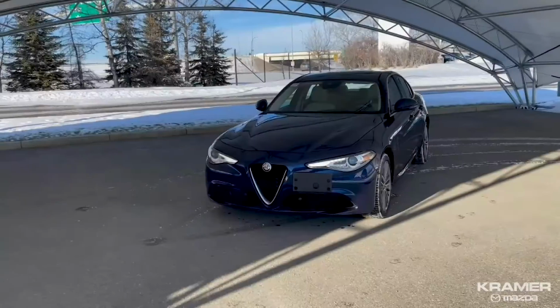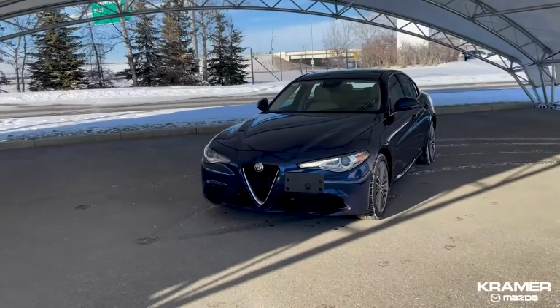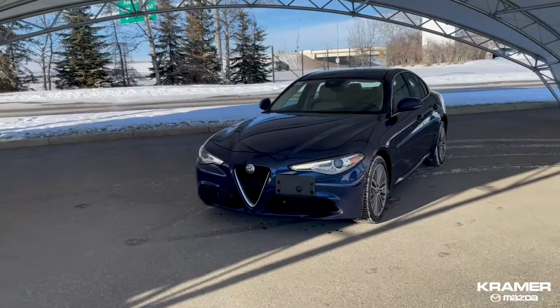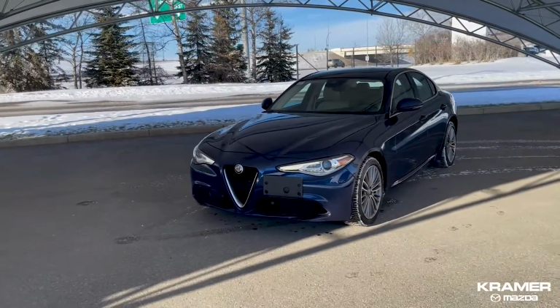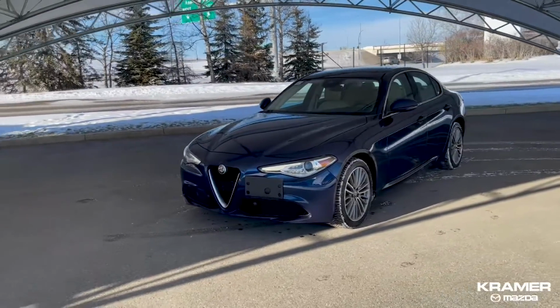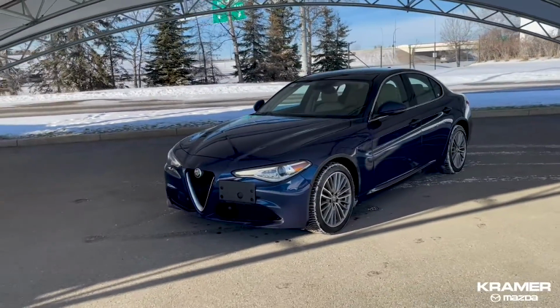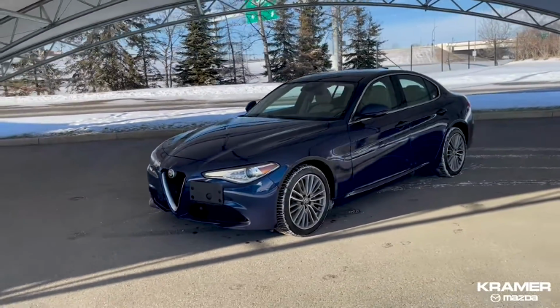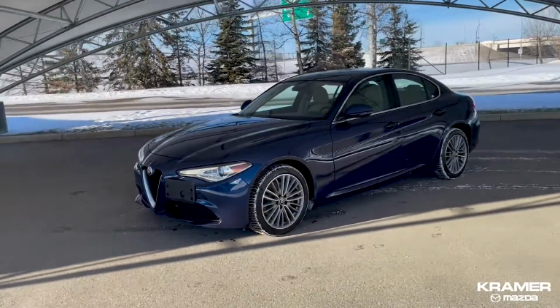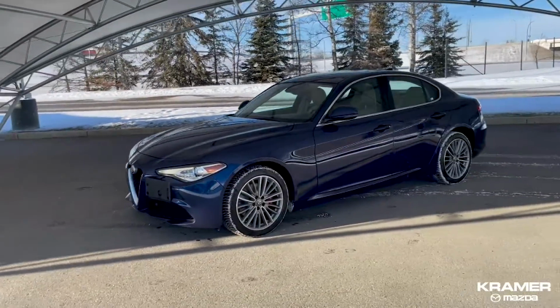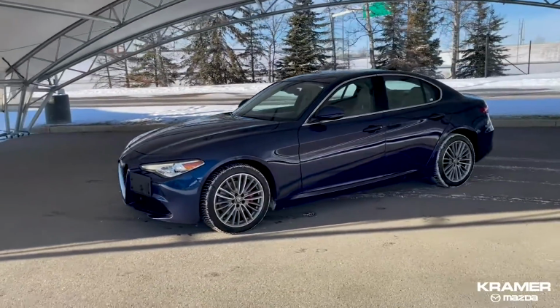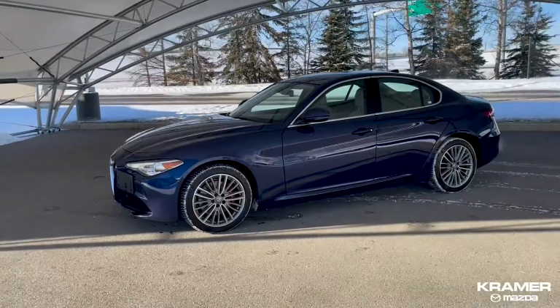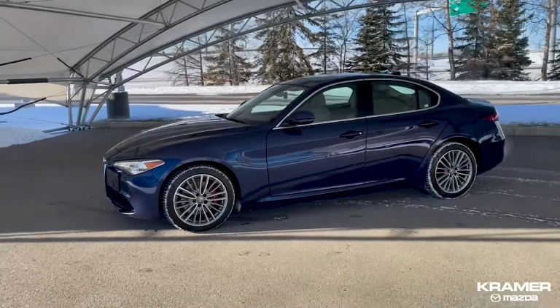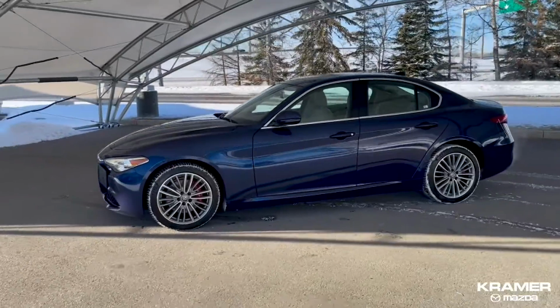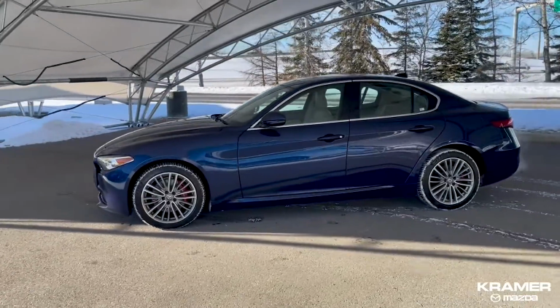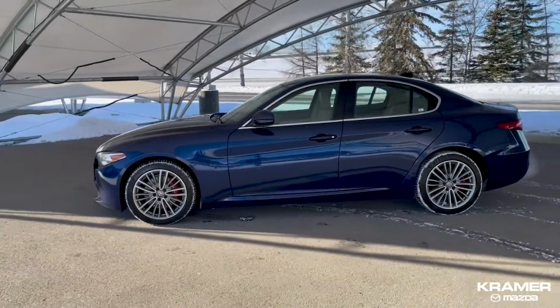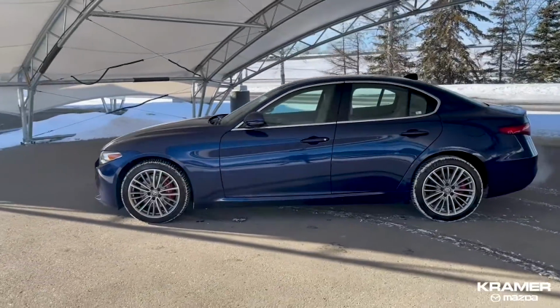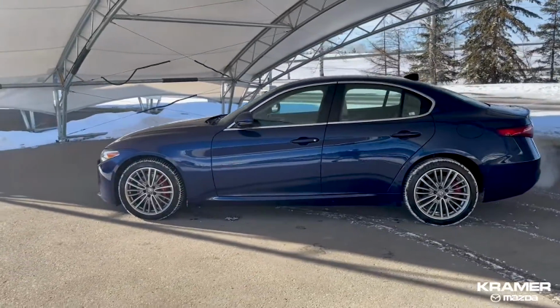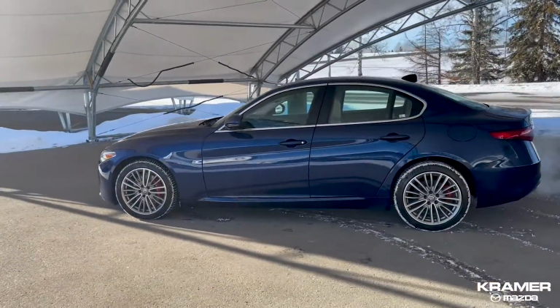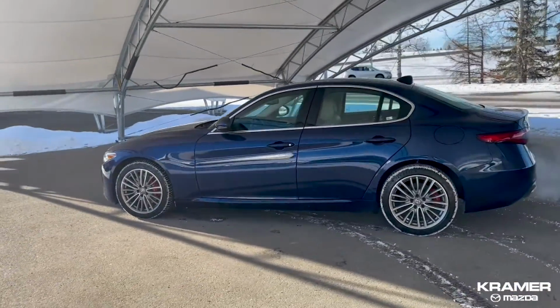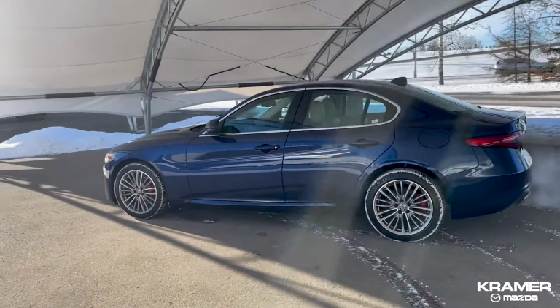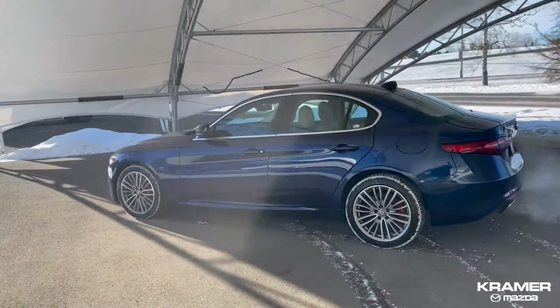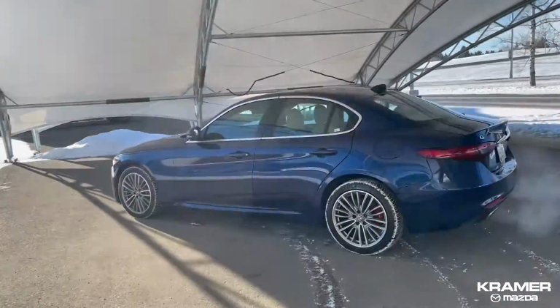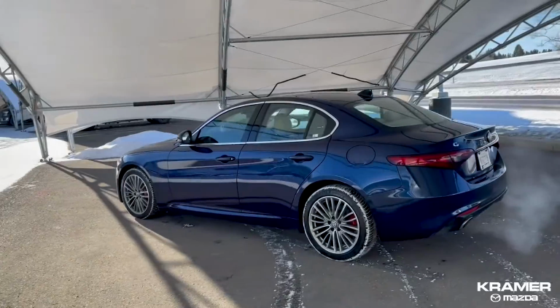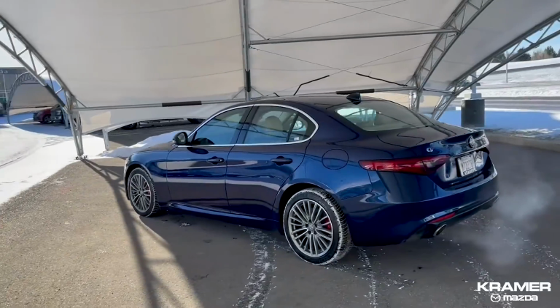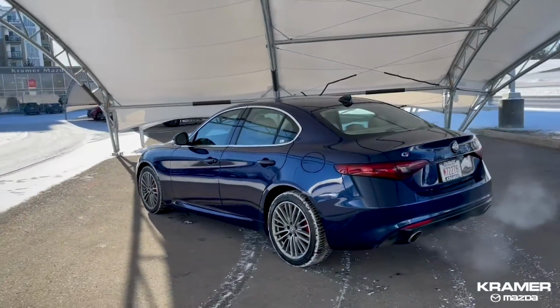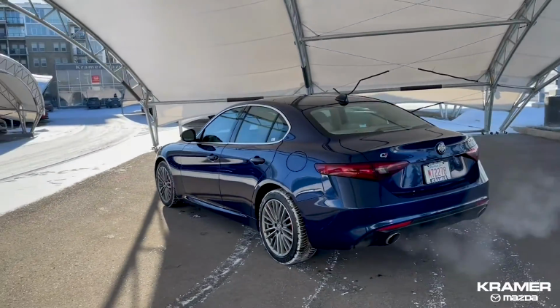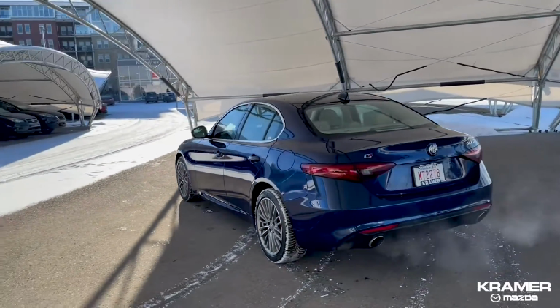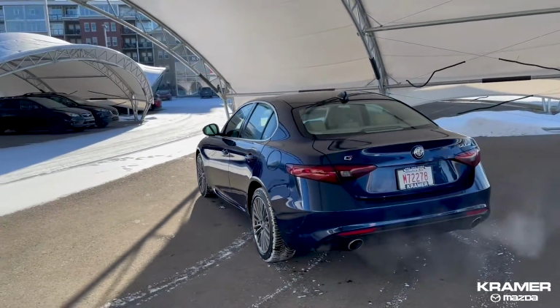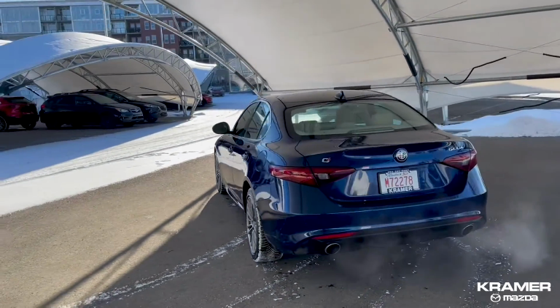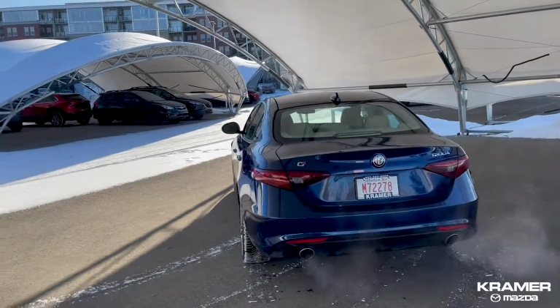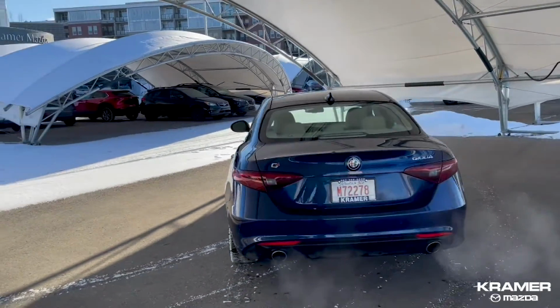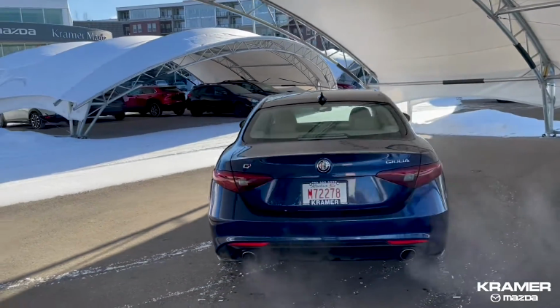If you're a fan of Alfa Romeo, we have this beautiful blue 2017 Giulia Ti all-wheel drive sedan. This car came from British Columbia and has no accidents reported on Carfax, and has just over 85,000 kilometers on it.